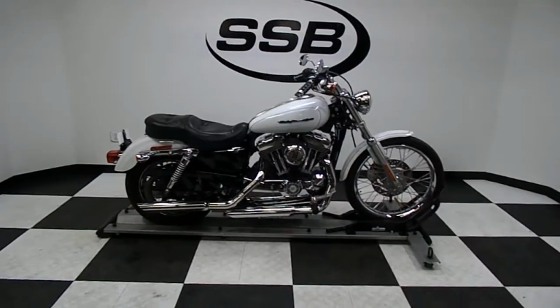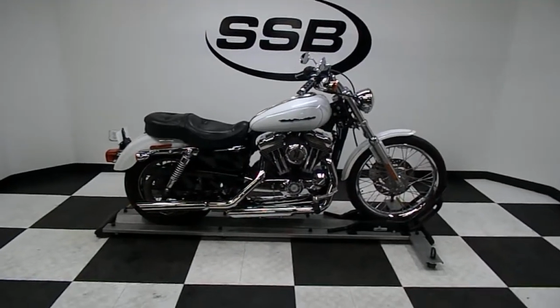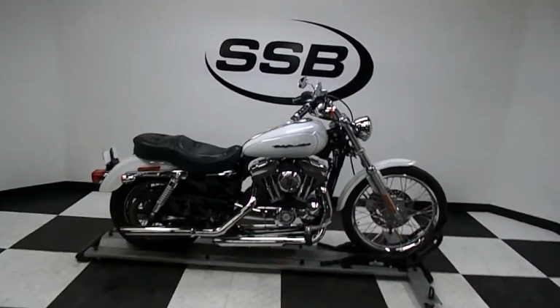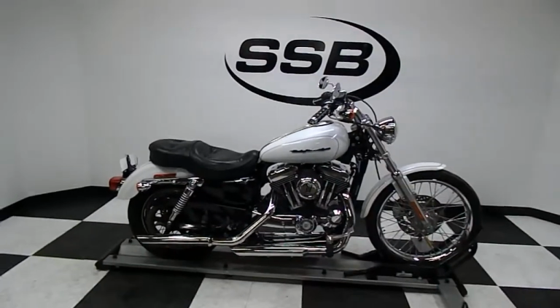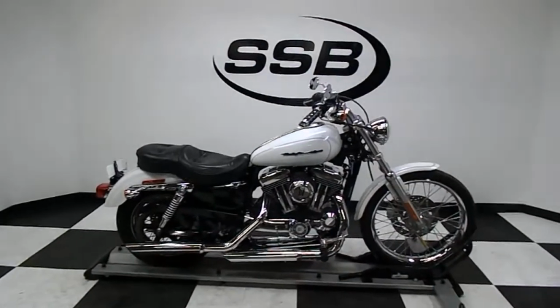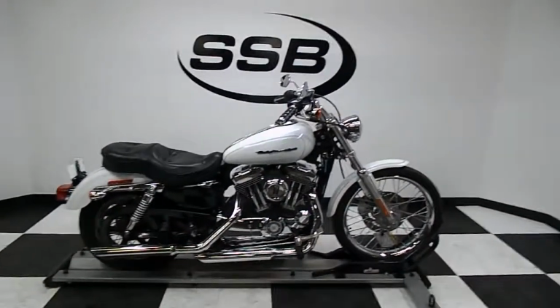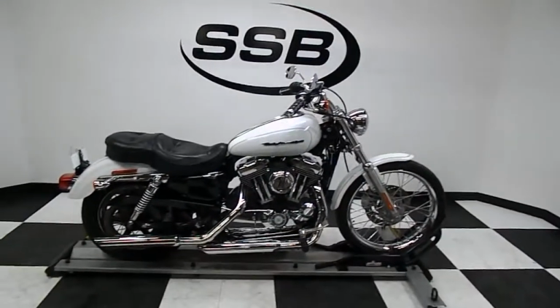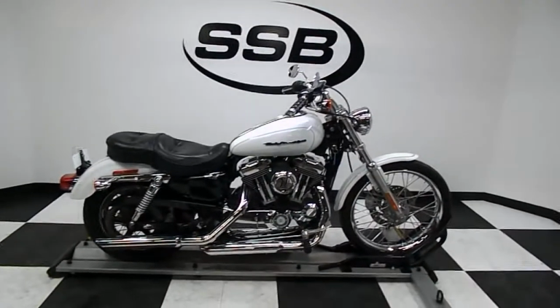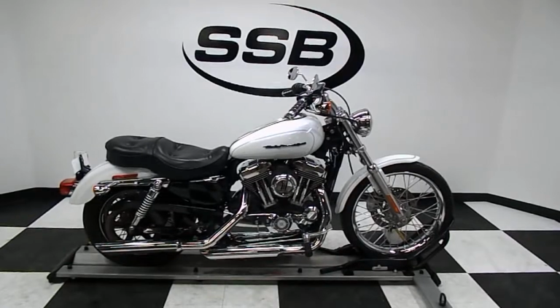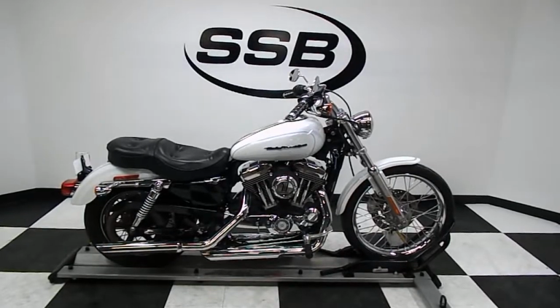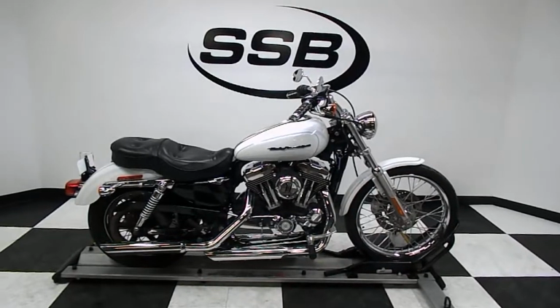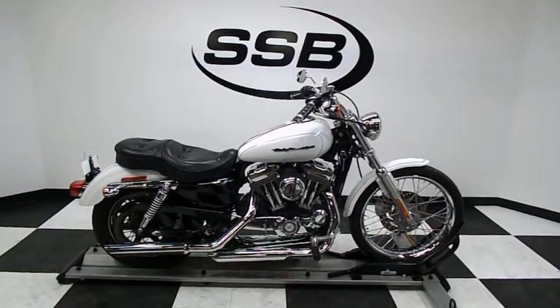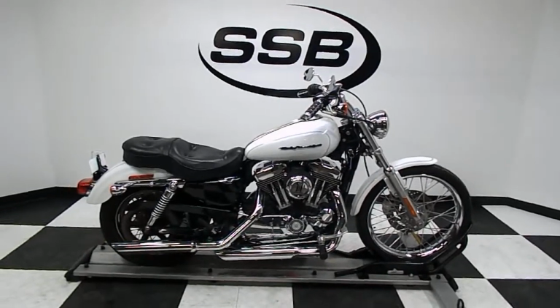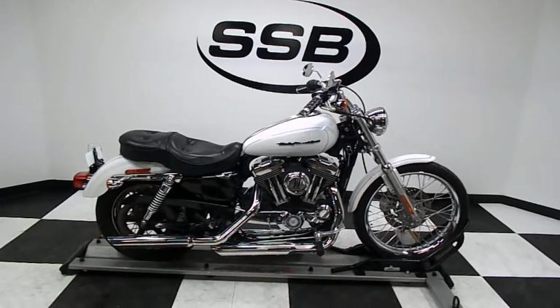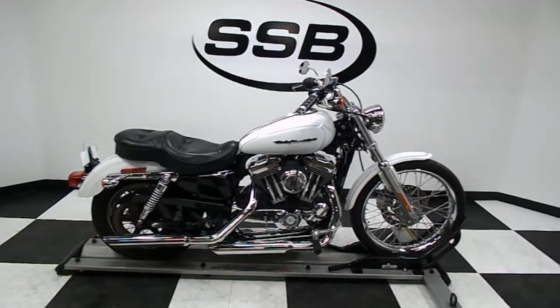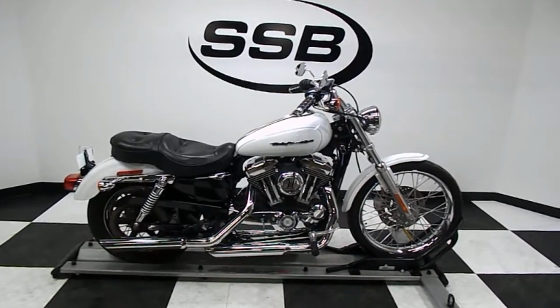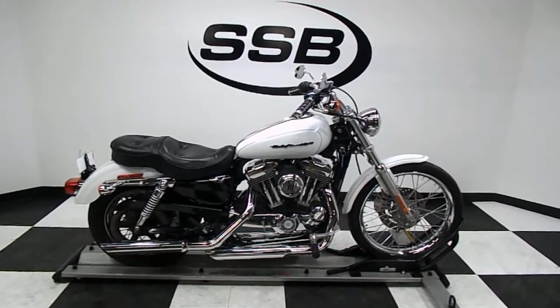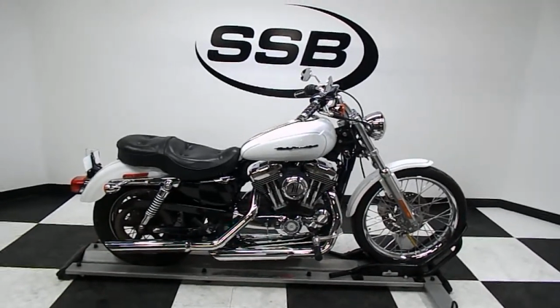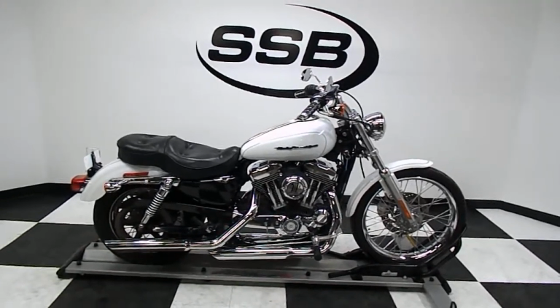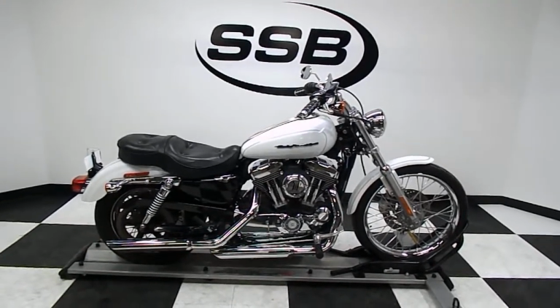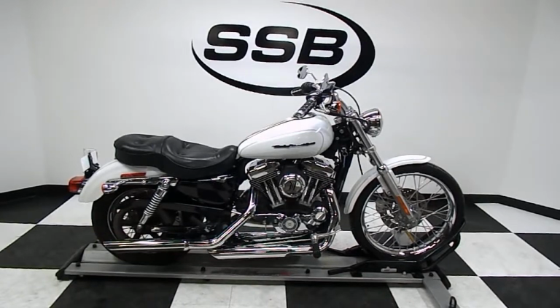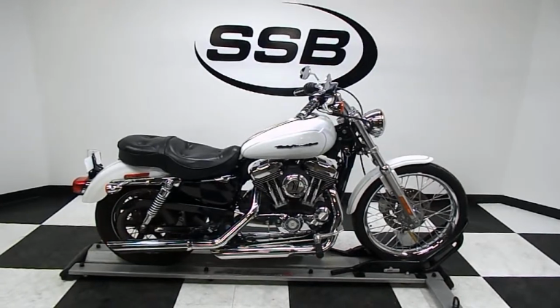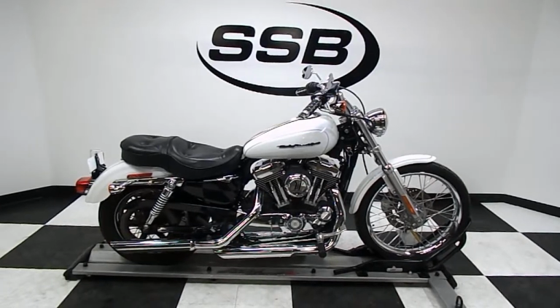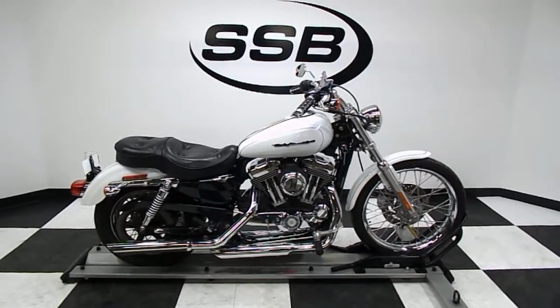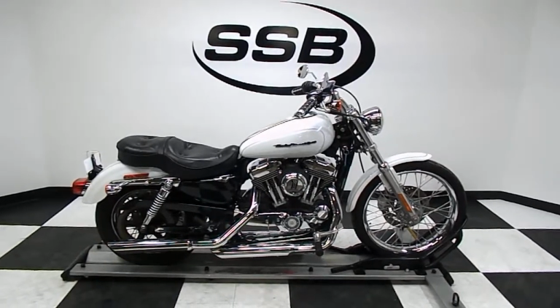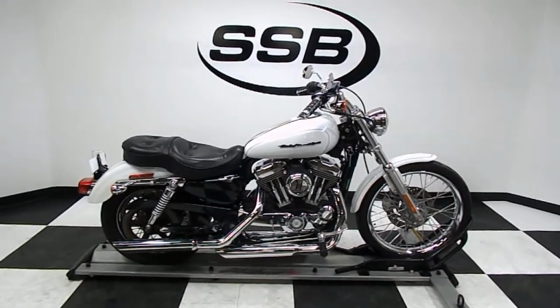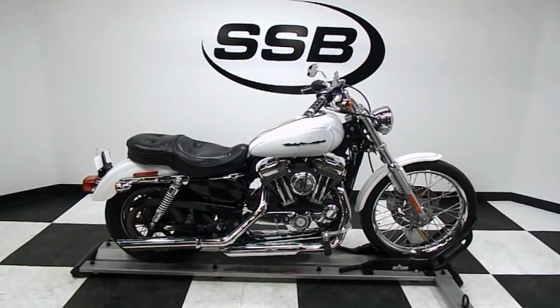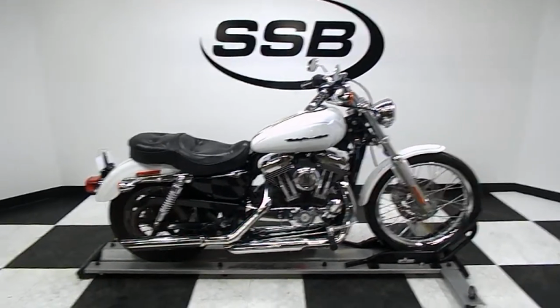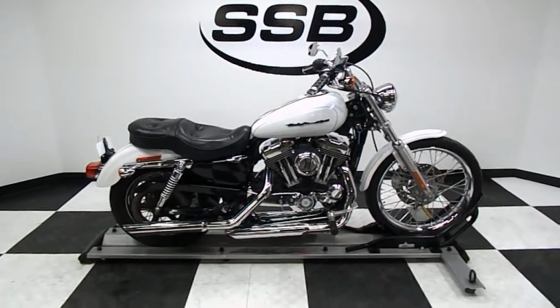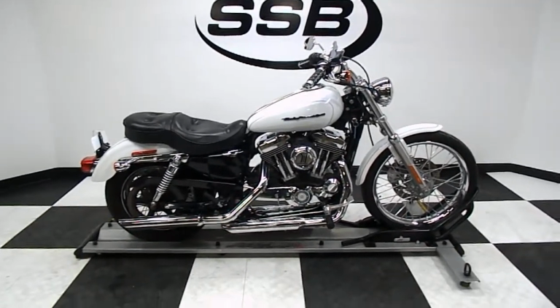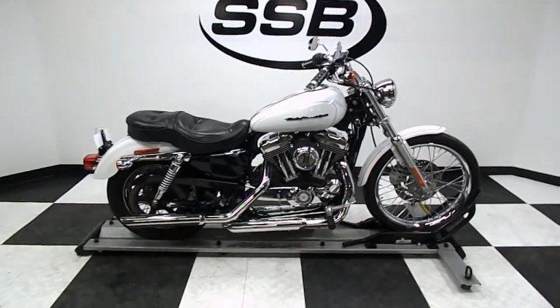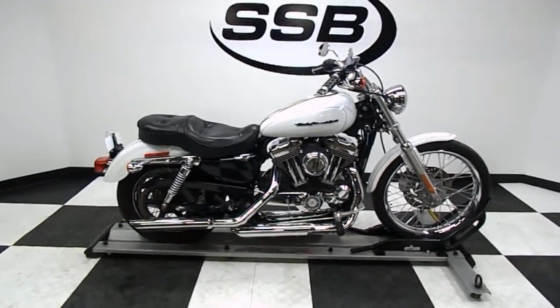Welcome to SimplyStreetBikes.com. Today we've got a 2006 Harley-Davidson XL 1200C Sportster. This bike has 14,617 miles on it and we will take a walk around it and fire it up so you can hear it run.